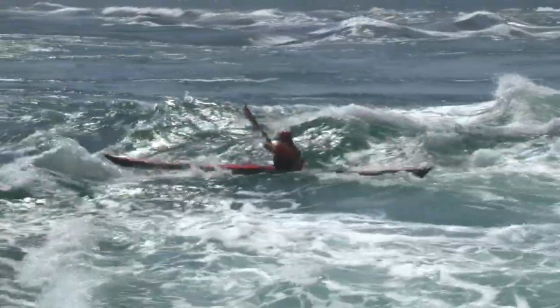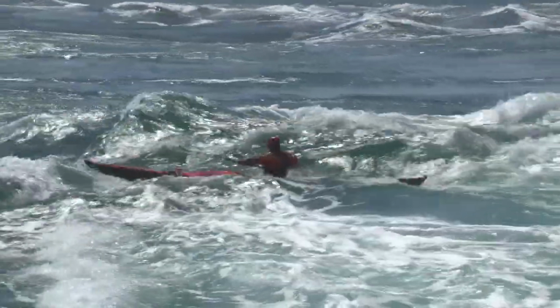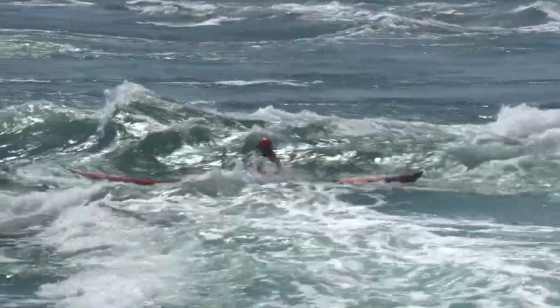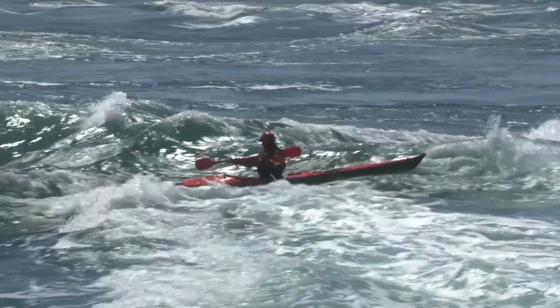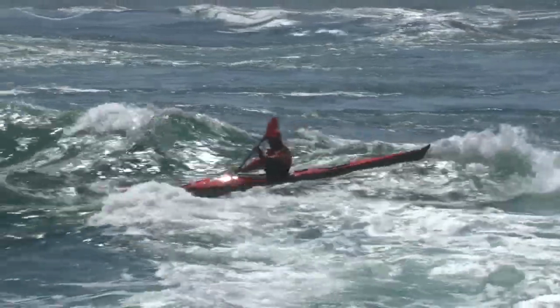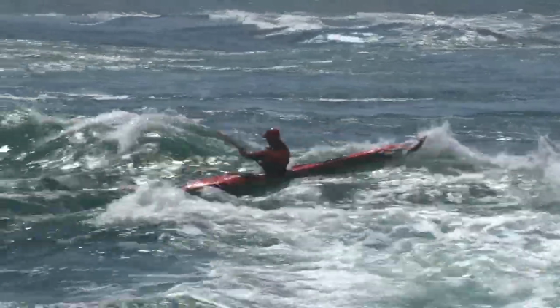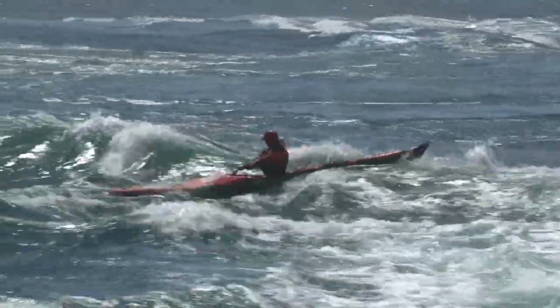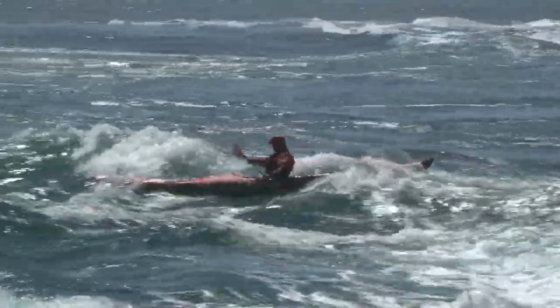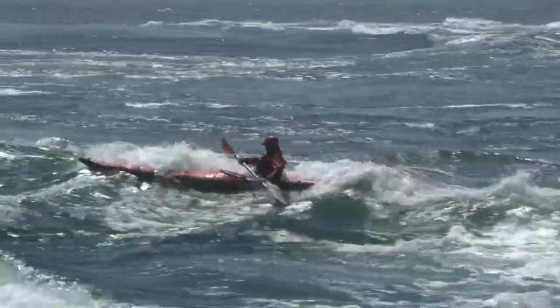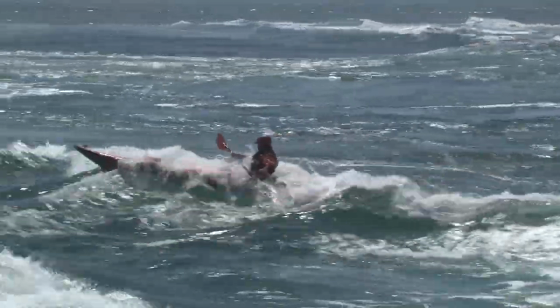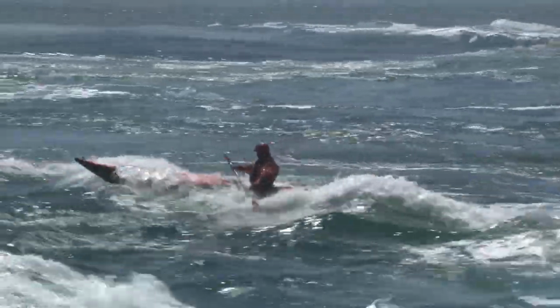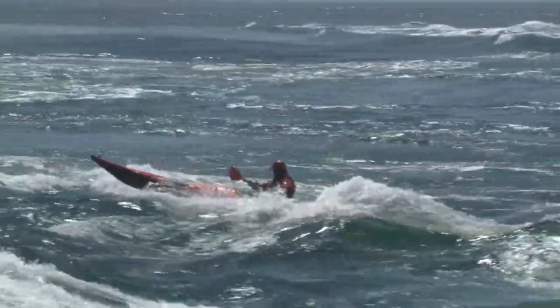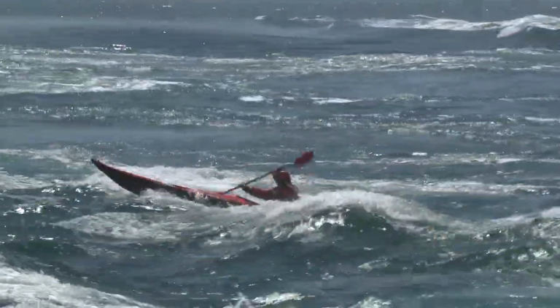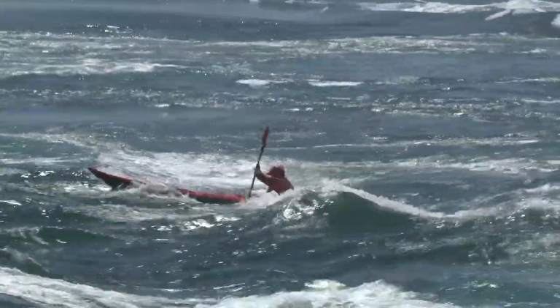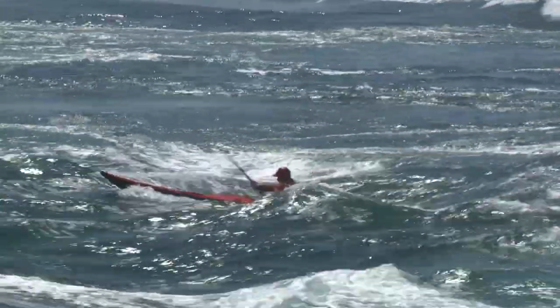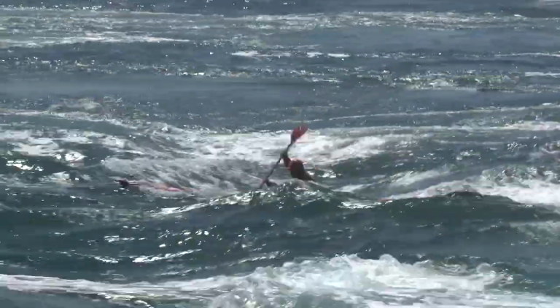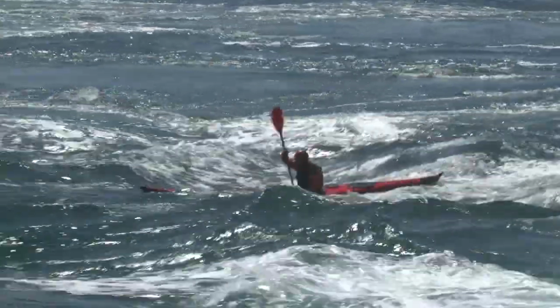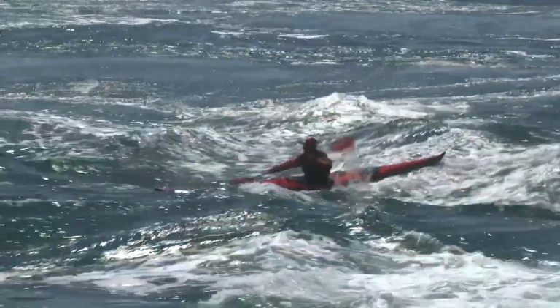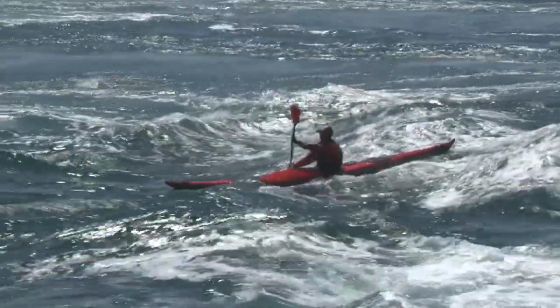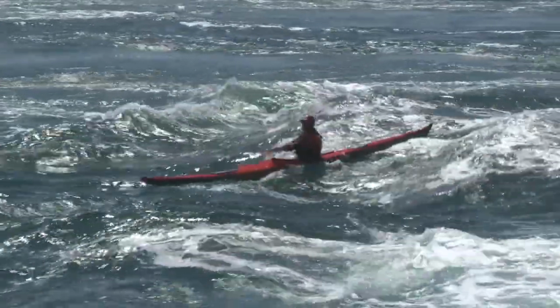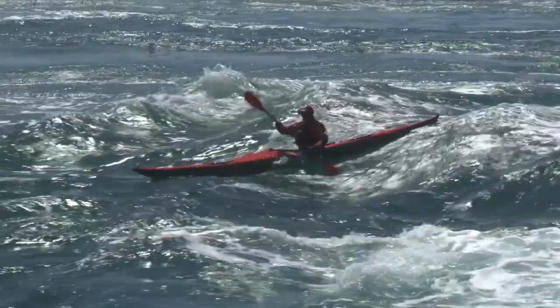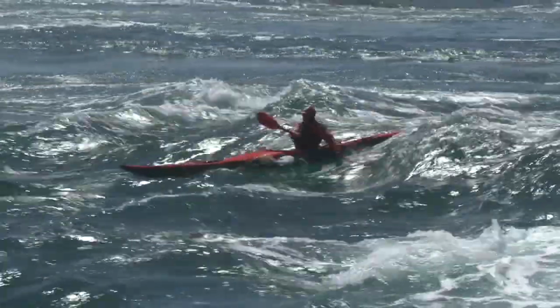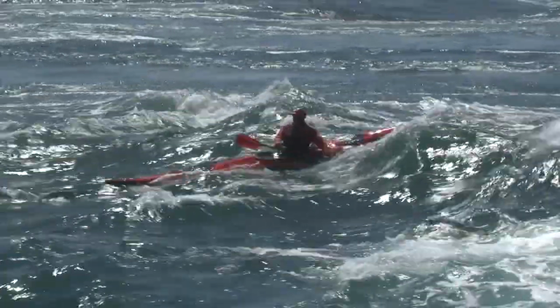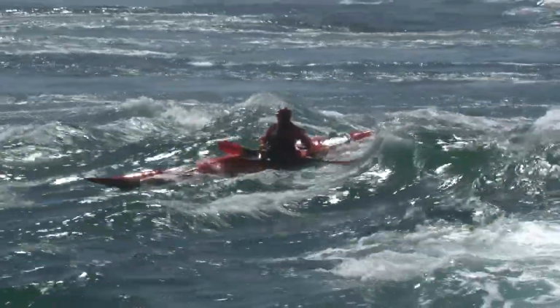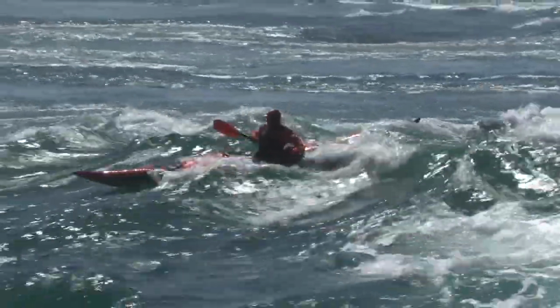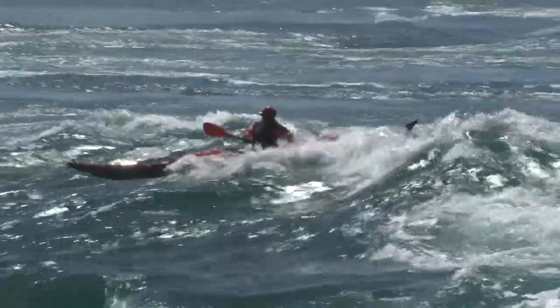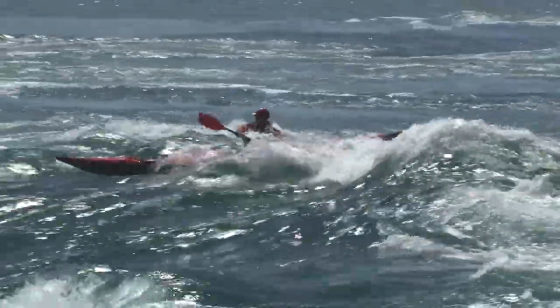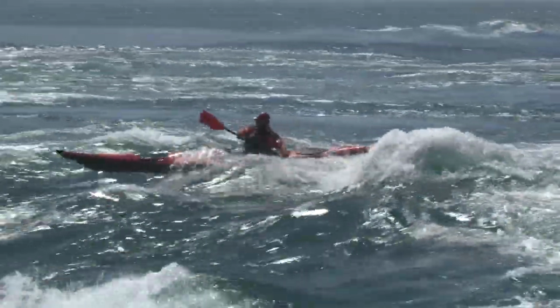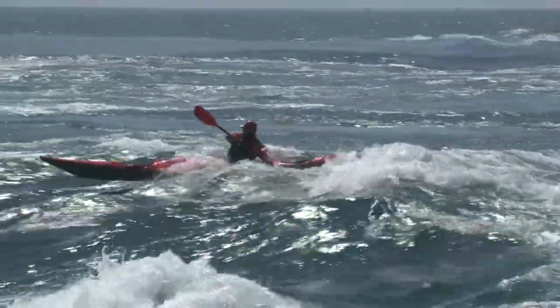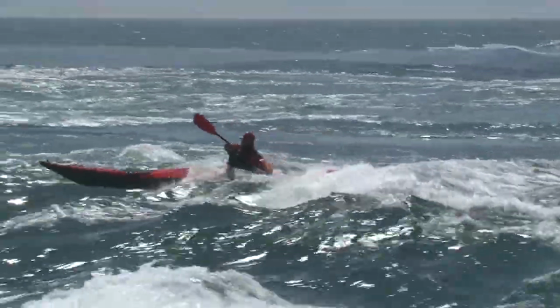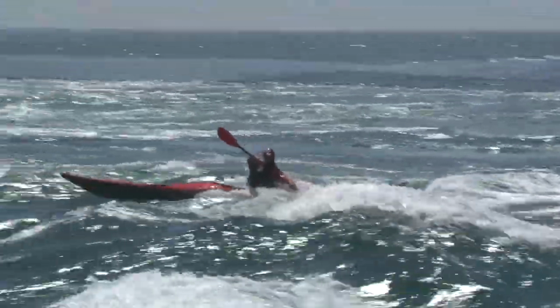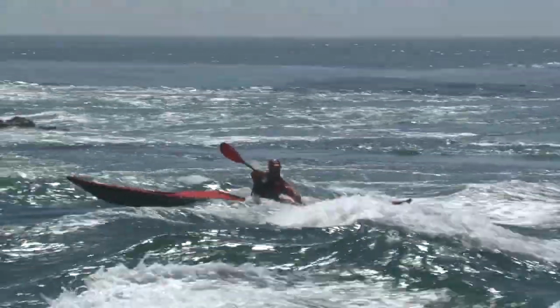Remember that we can use the same principles in challenging water as in calmer conditions. With solid foundations built on good boat awareness, there's no limit to our paddling potential.